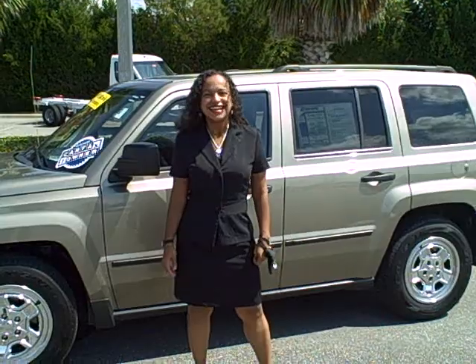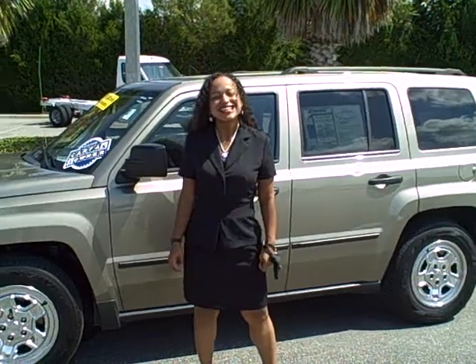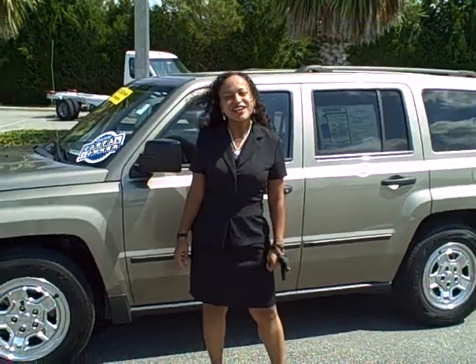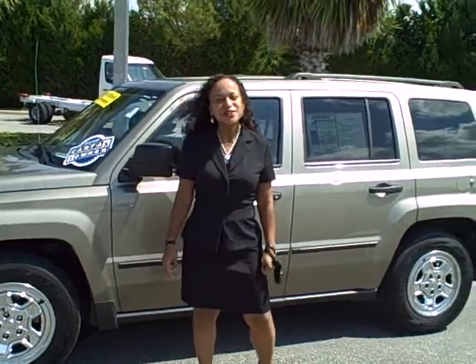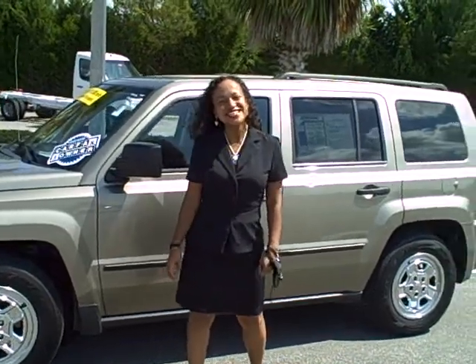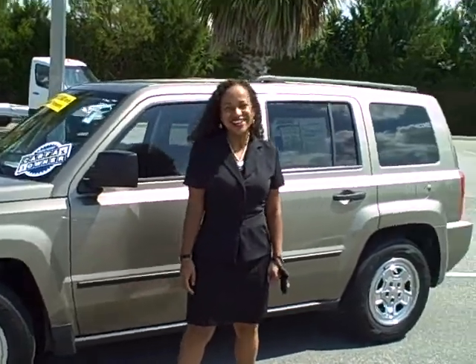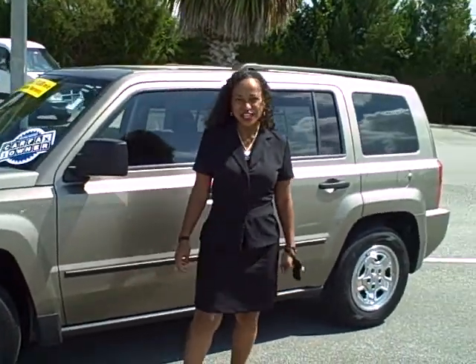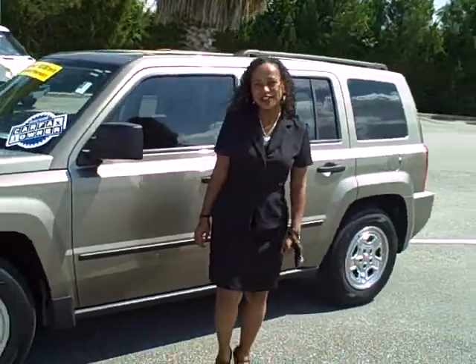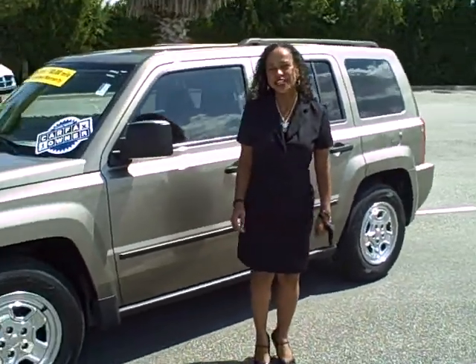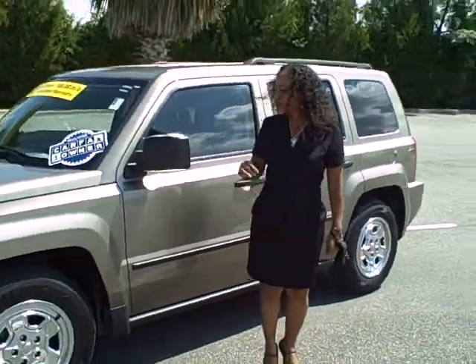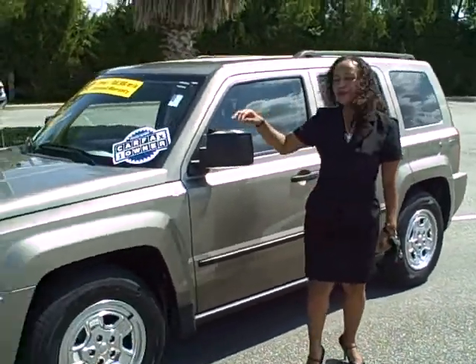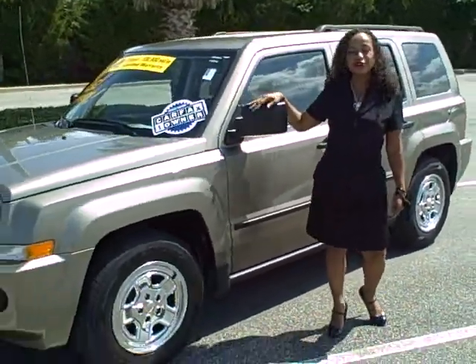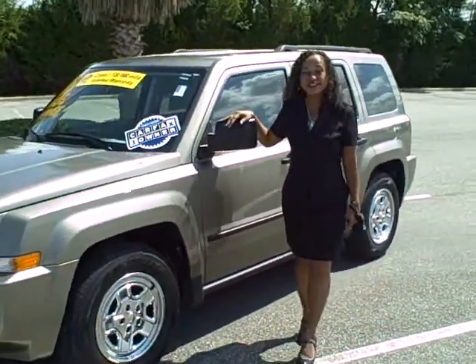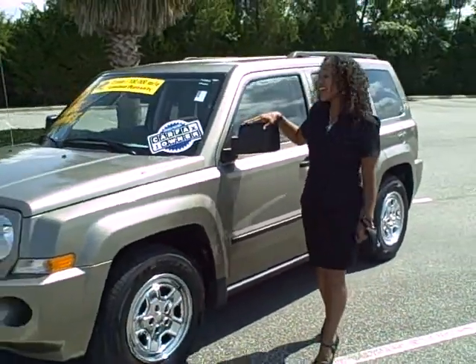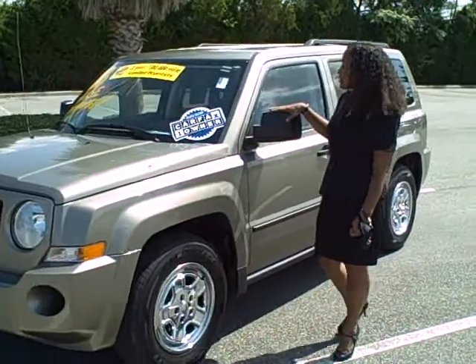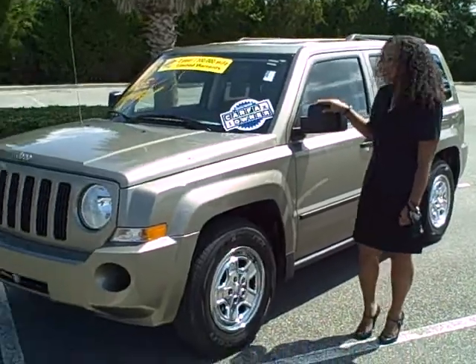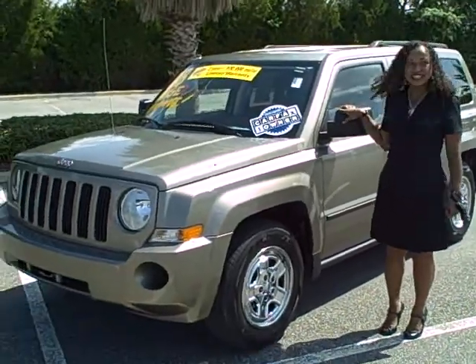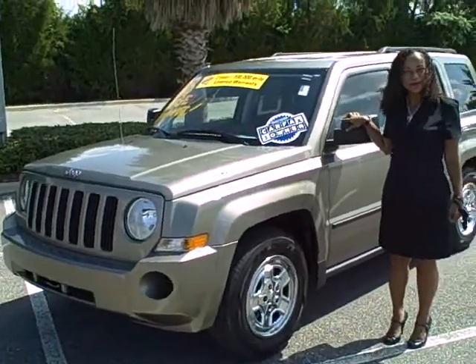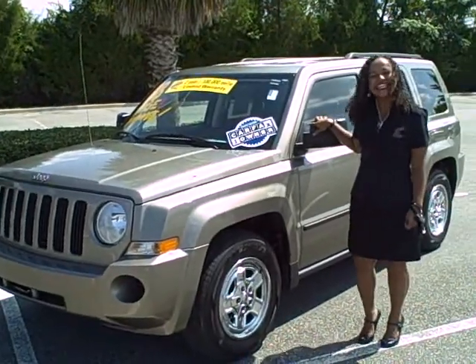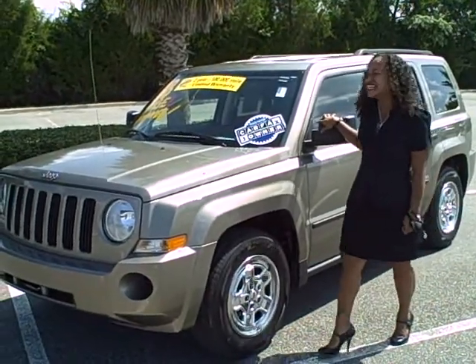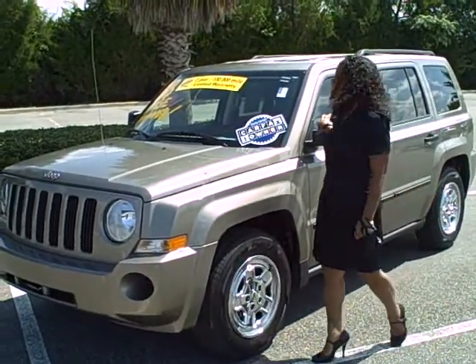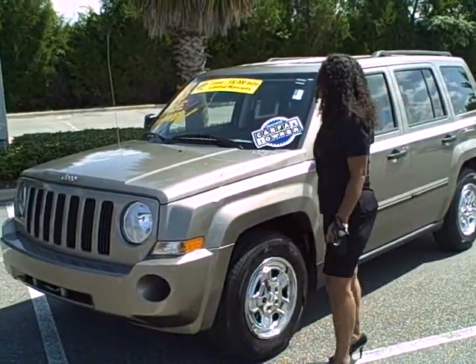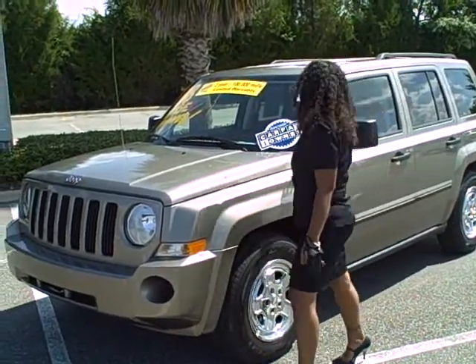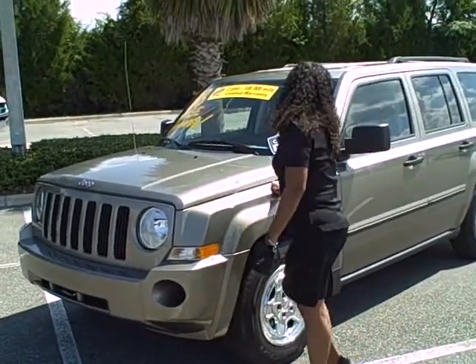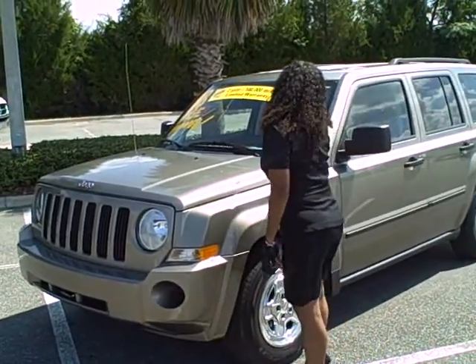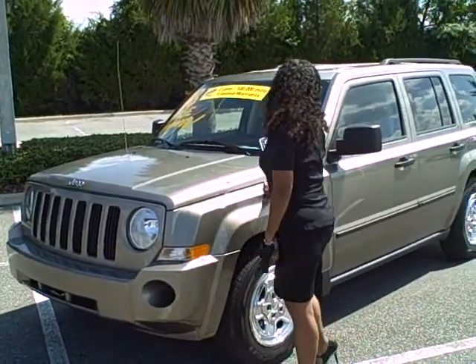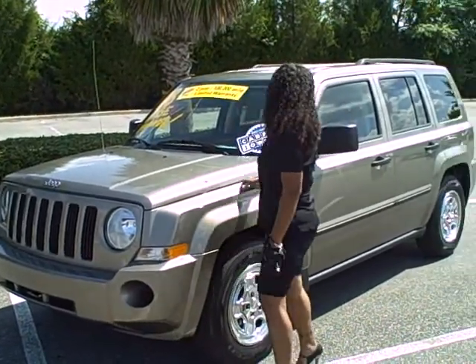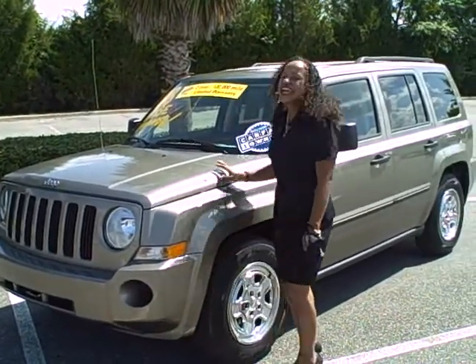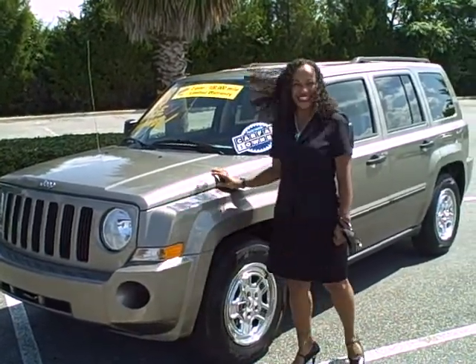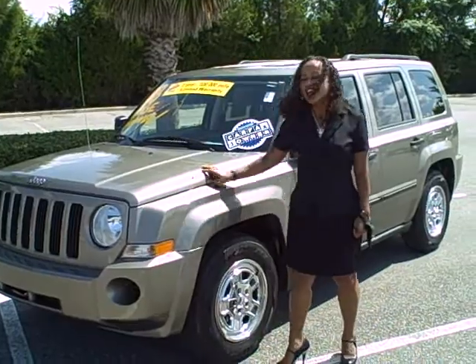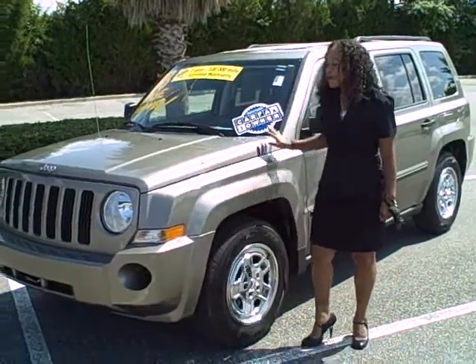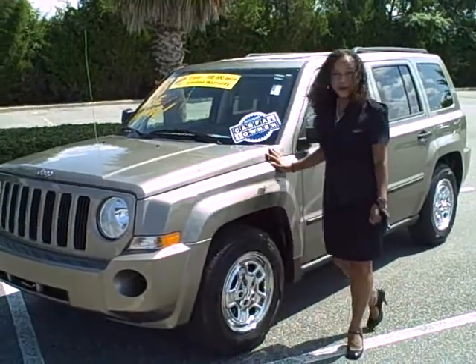Hi, this is Erica from Greenway Dodge Chrysler Jeep, here to showcase one of our pre-owned vehicles. And actually, it's a Jeep — it's a 2008 Jeep Patriot. It's a four-door.